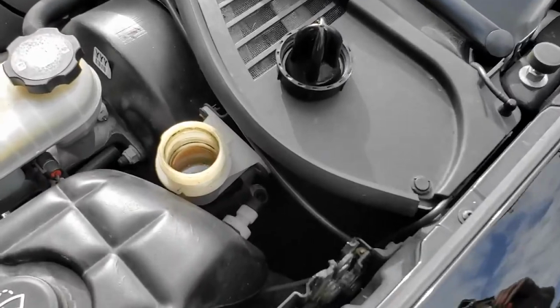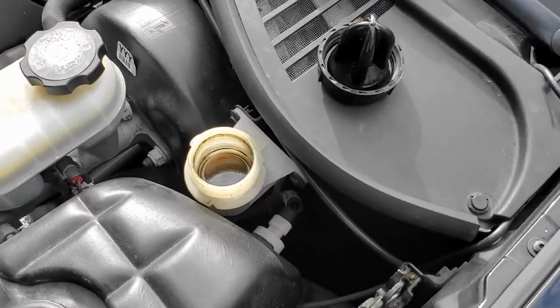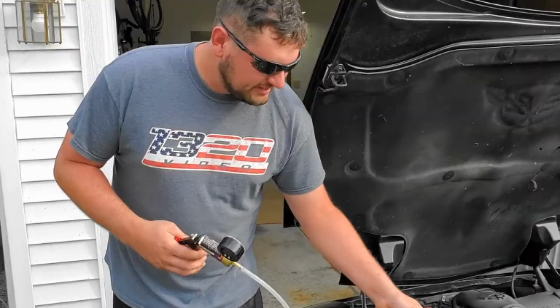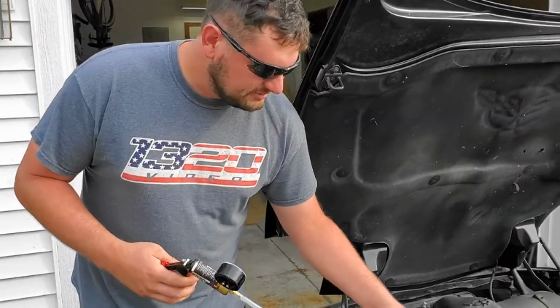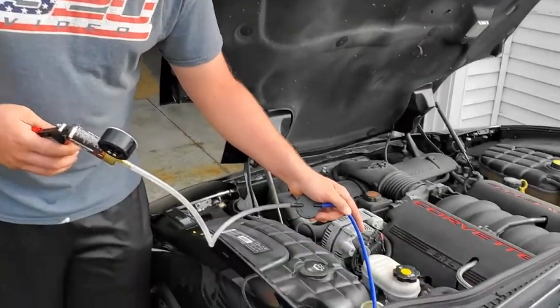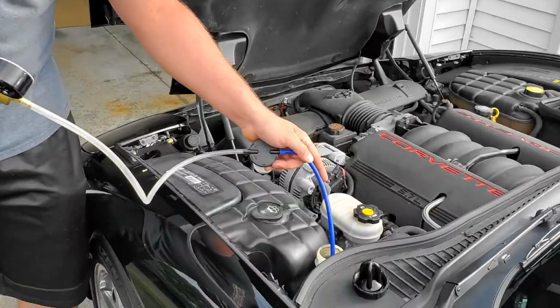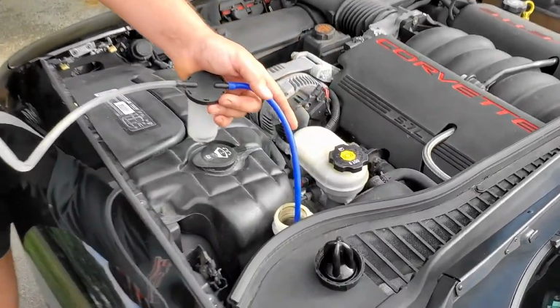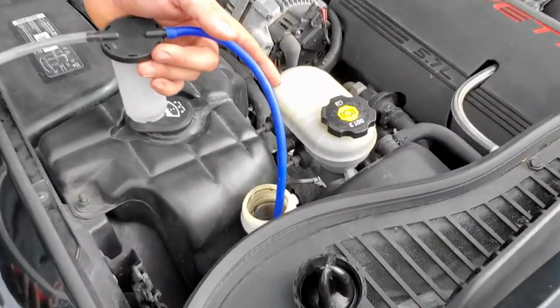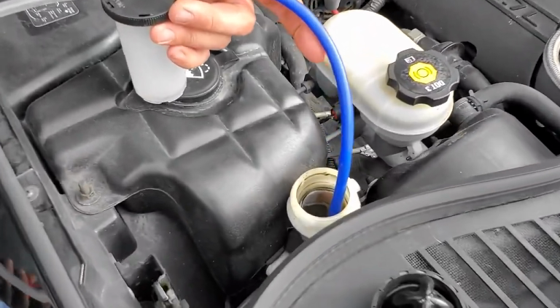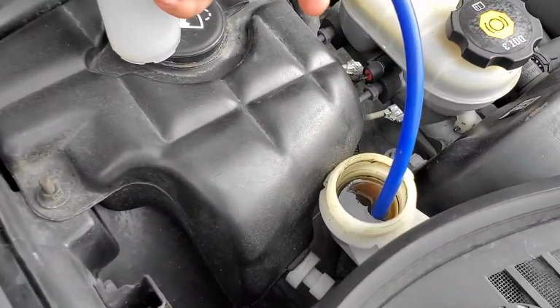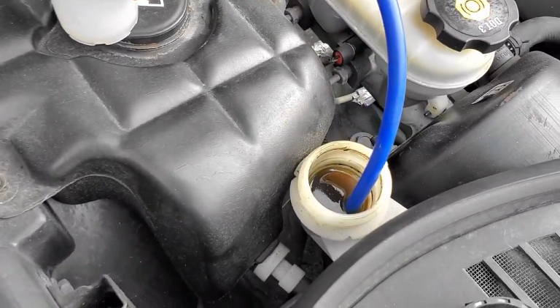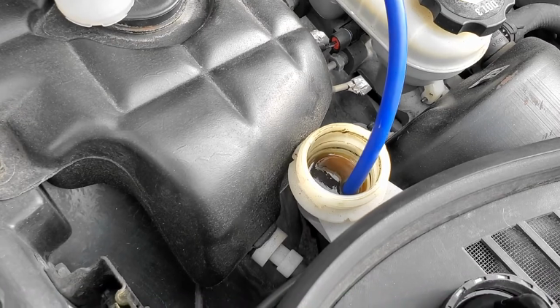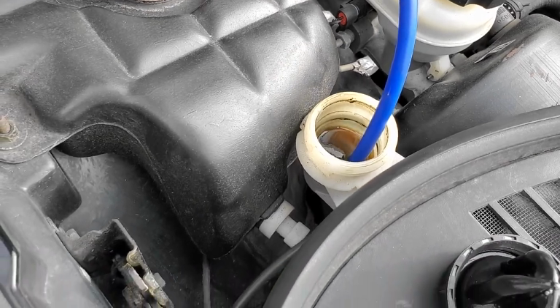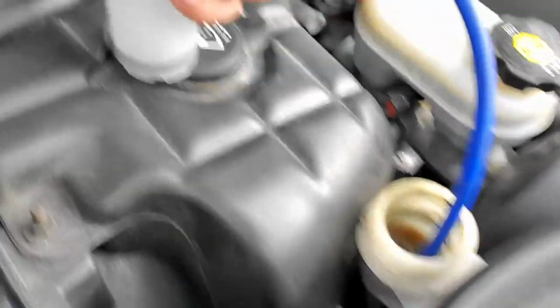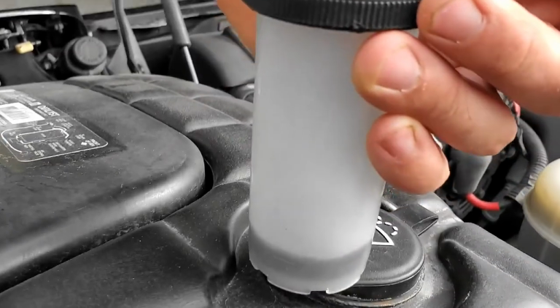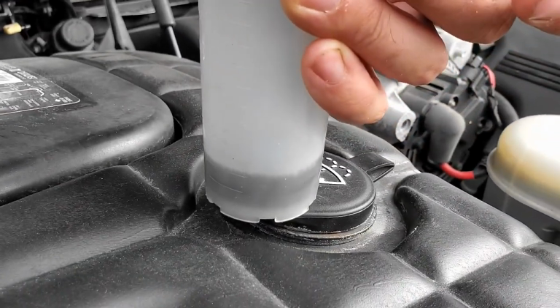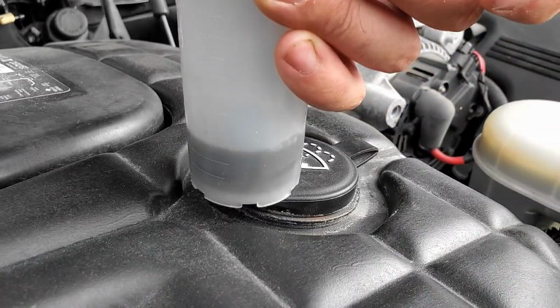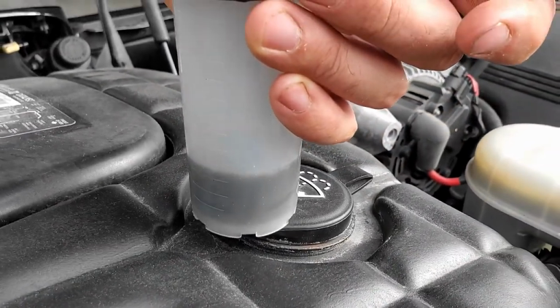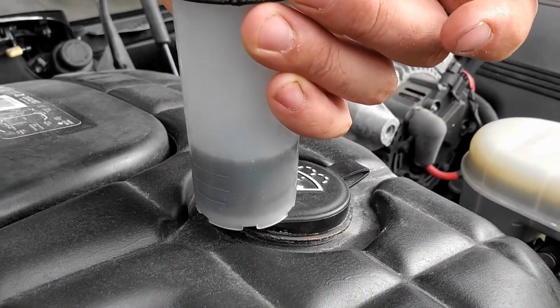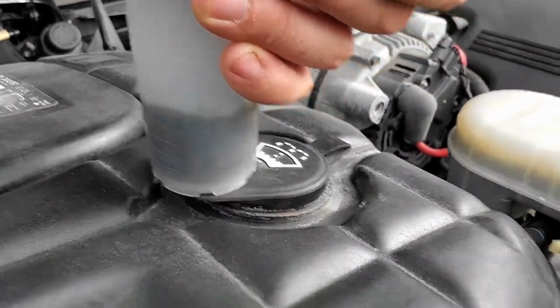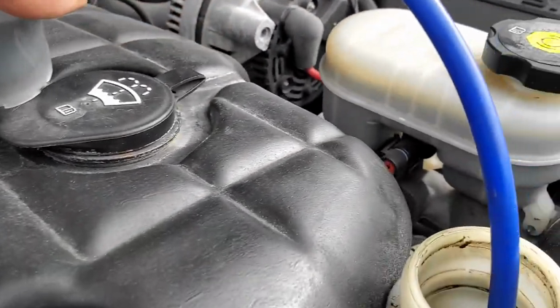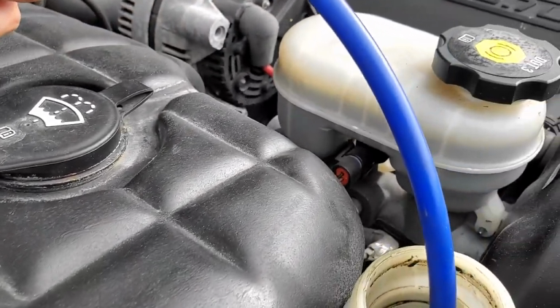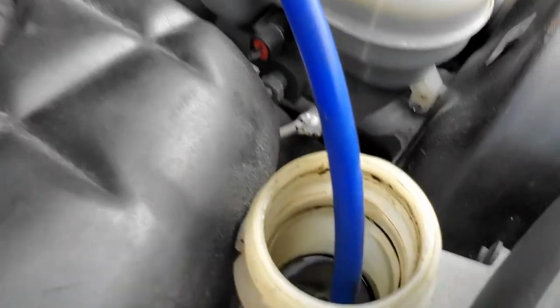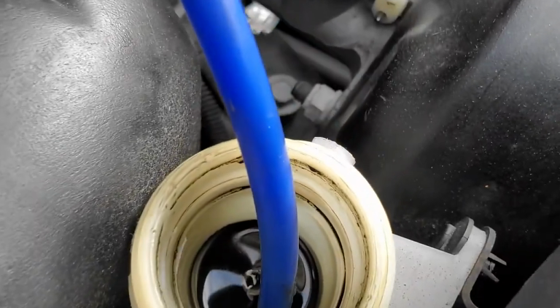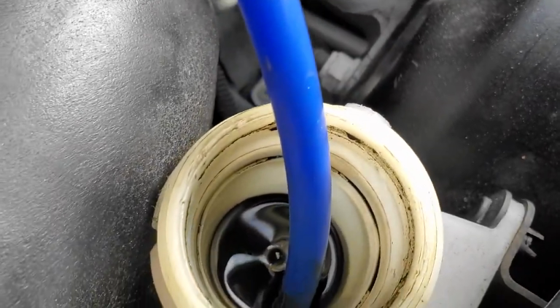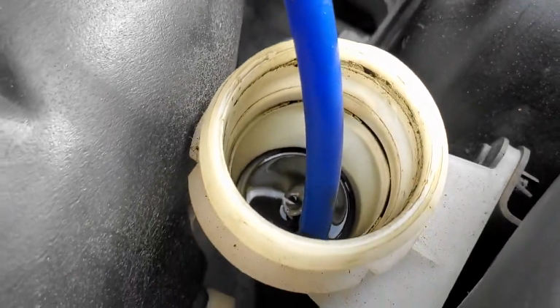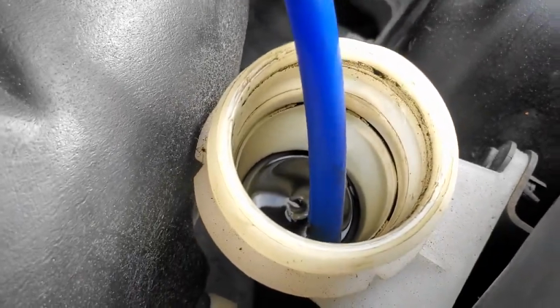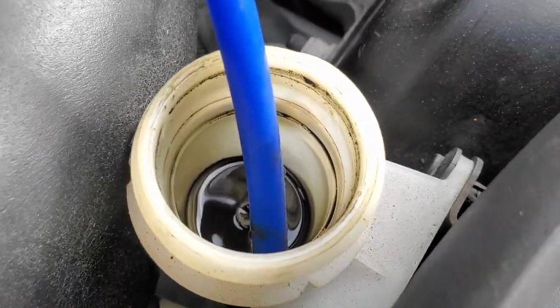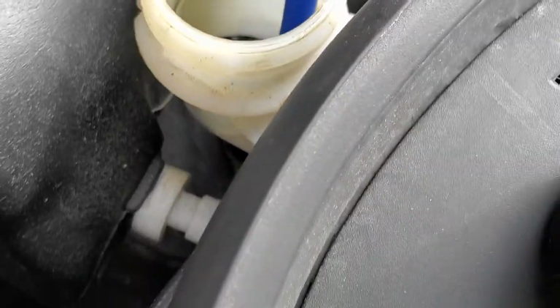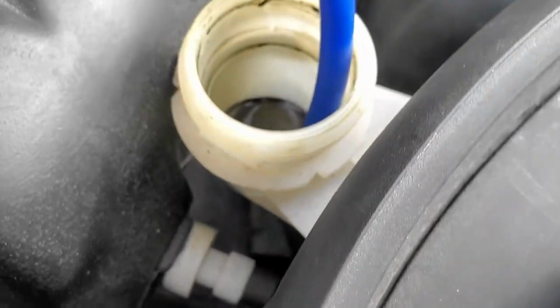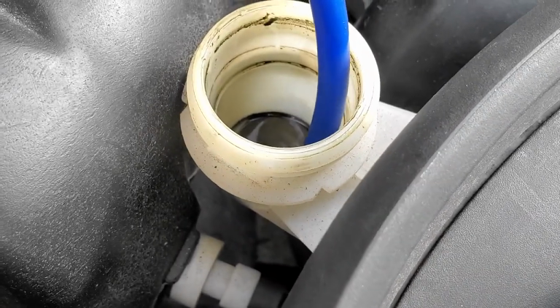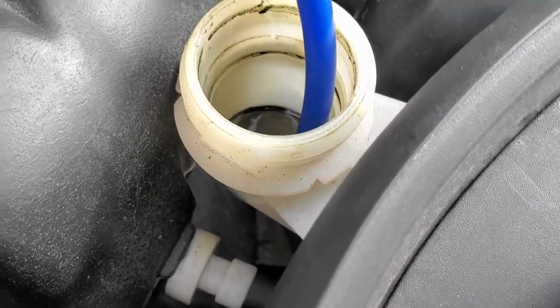Let's get started. What you do is stick this little rubber hose inside the fluid and all you do is start pumping it. There you go, comes right out. And as you can see, it is very disgusting.